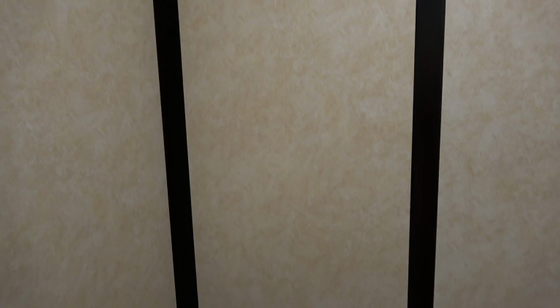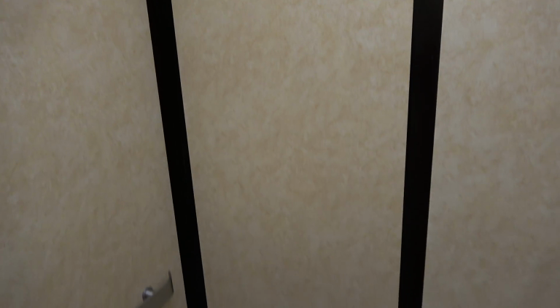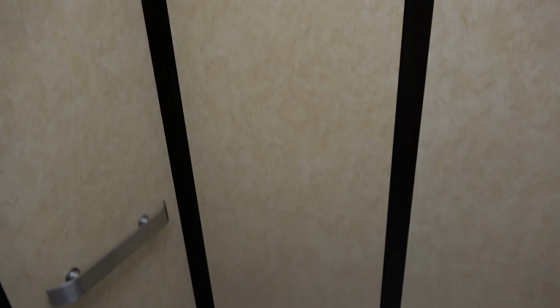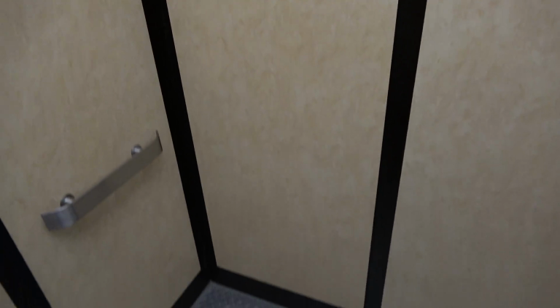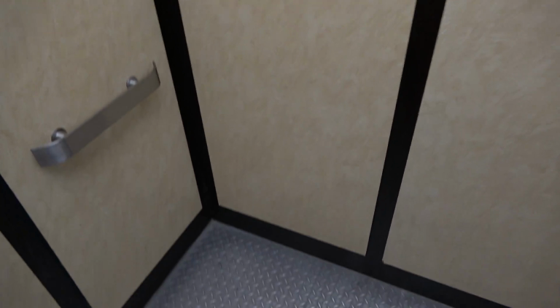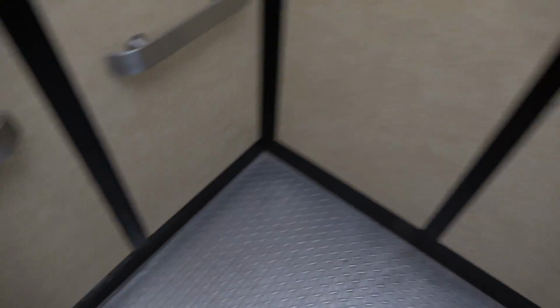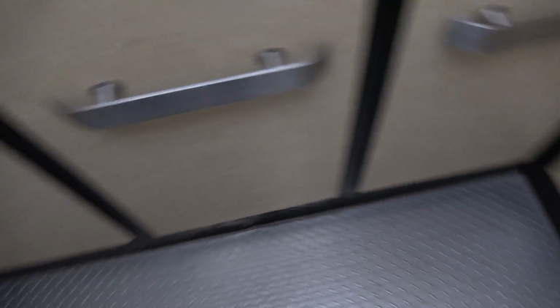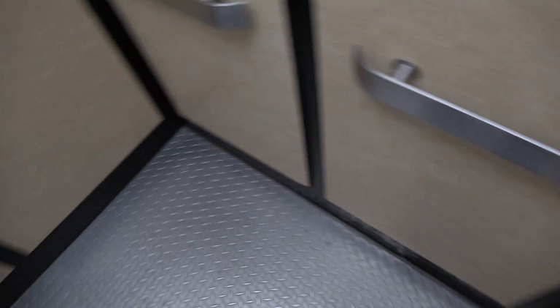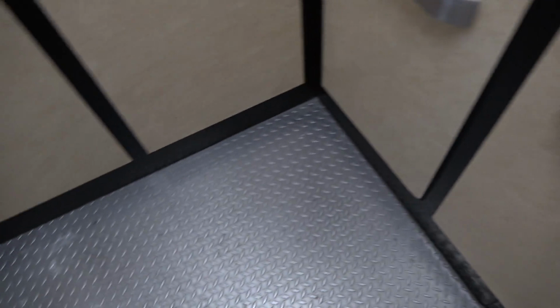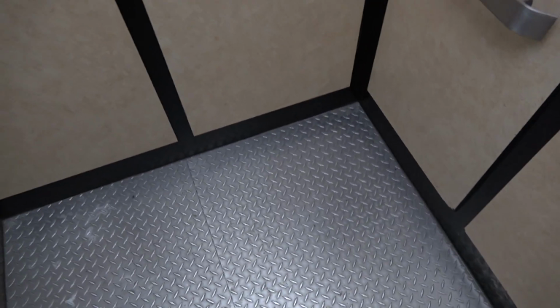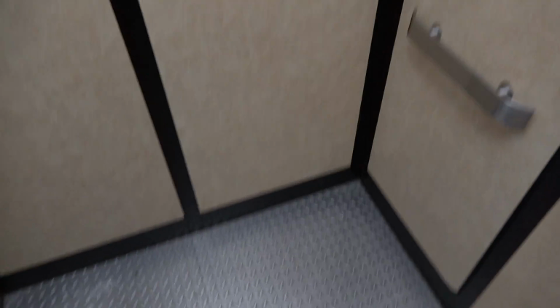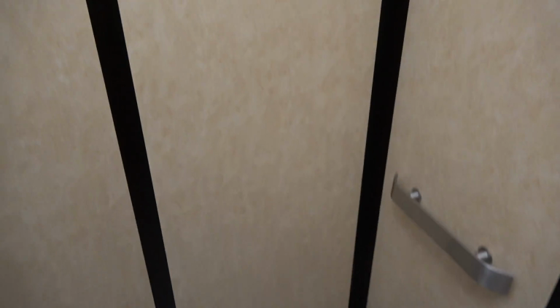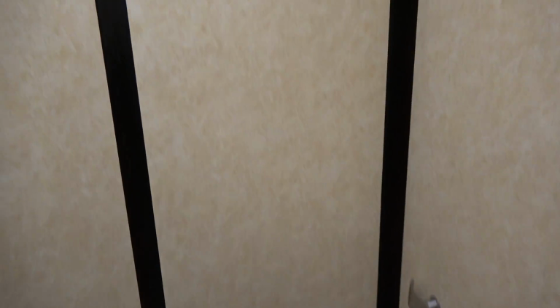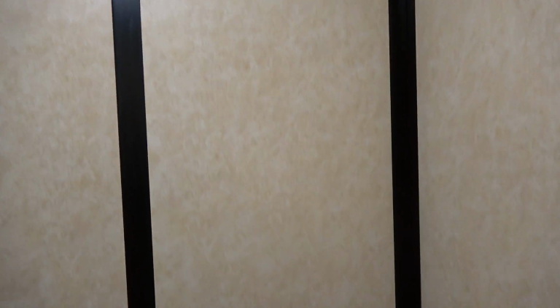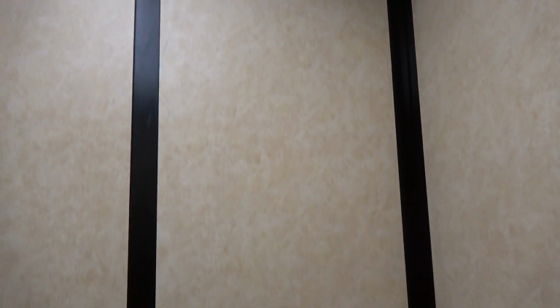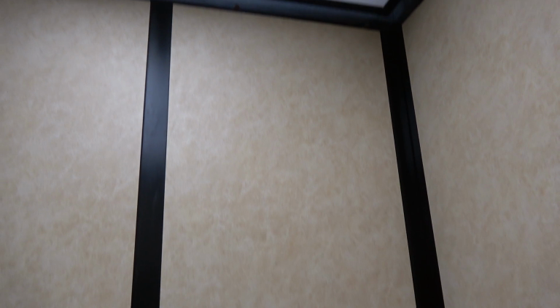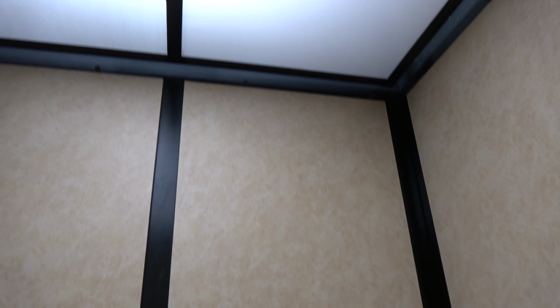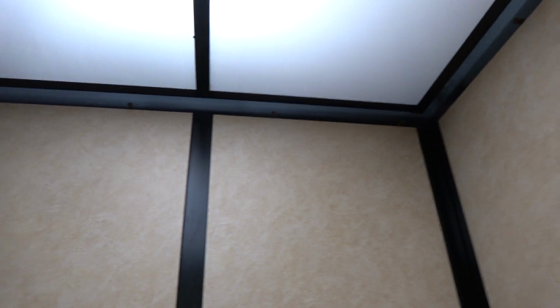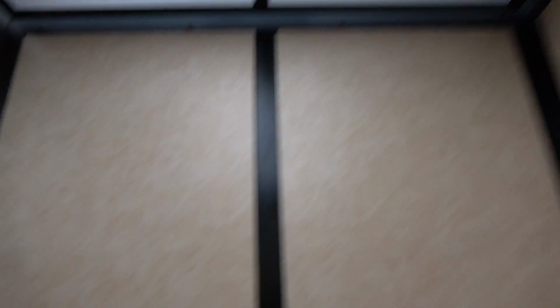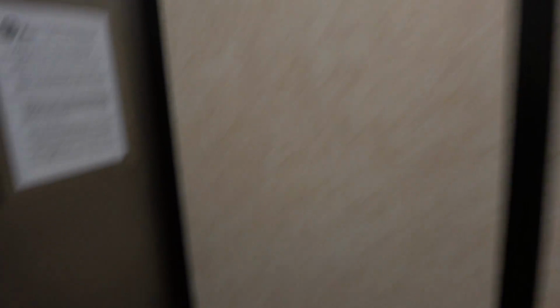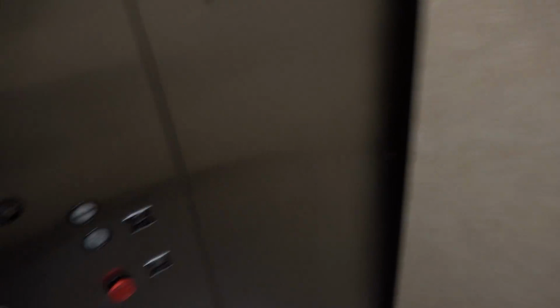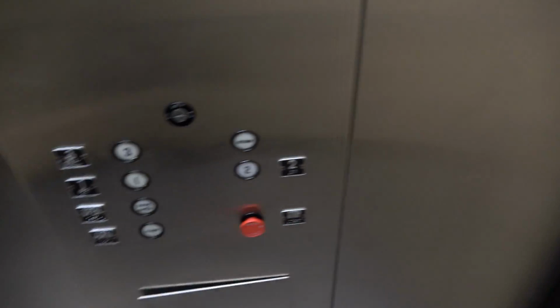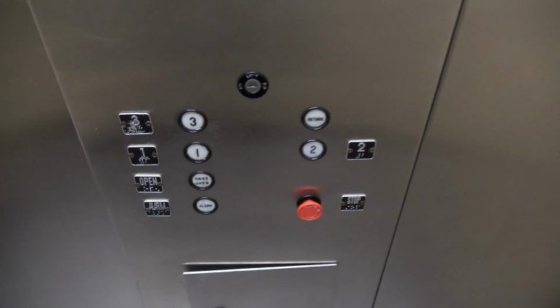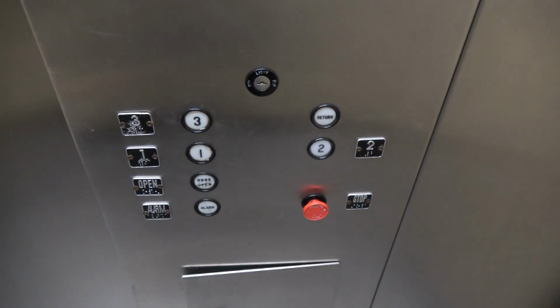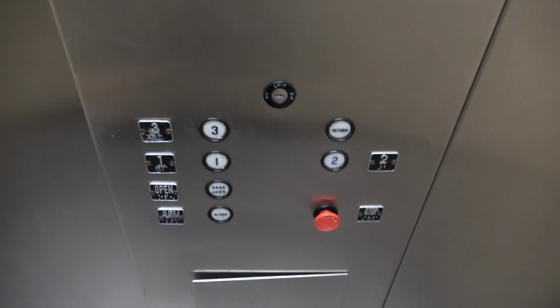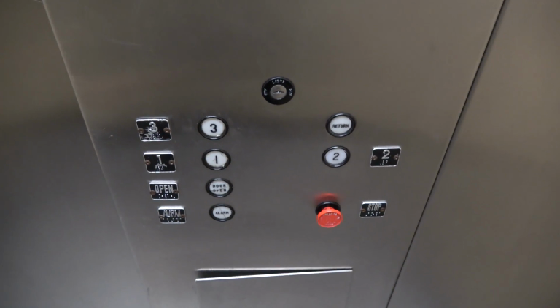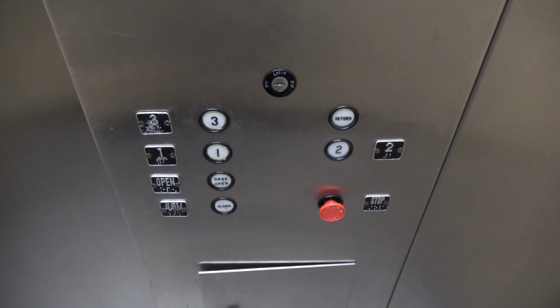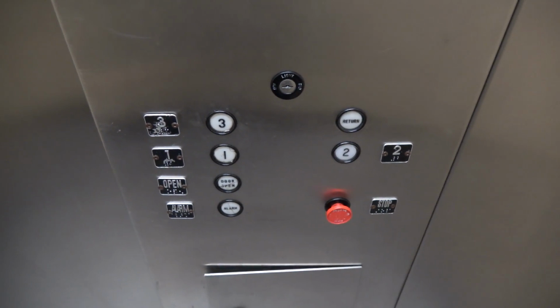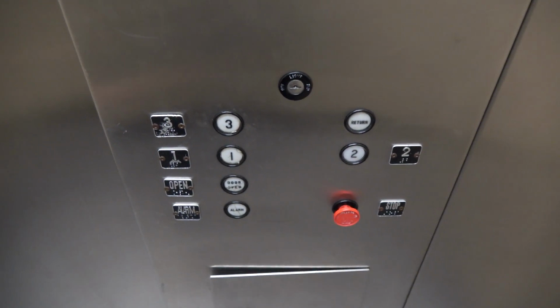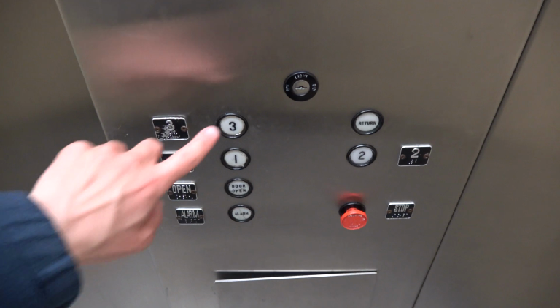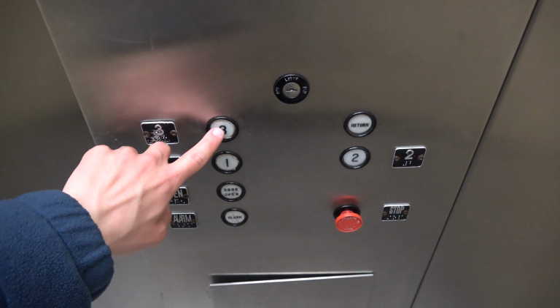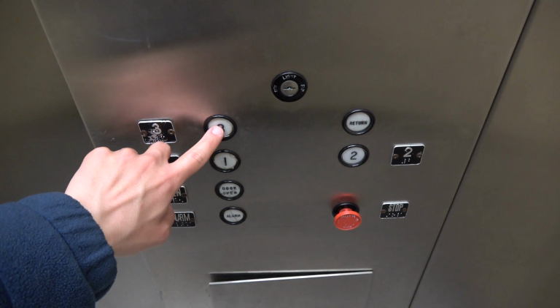This thing is quite busy right now so I'm just gonna get it one quick ride and hop off. These are your classic Dover traditional fixtures. Let's go up to three.